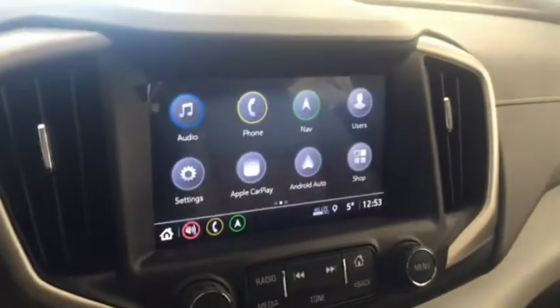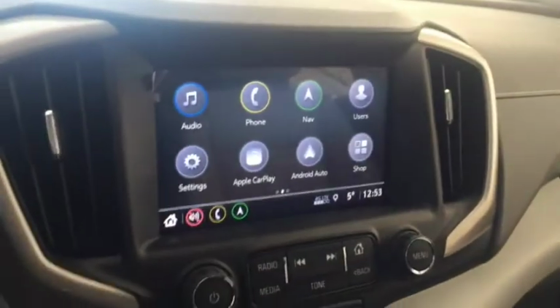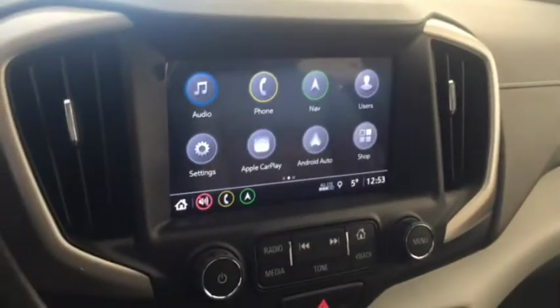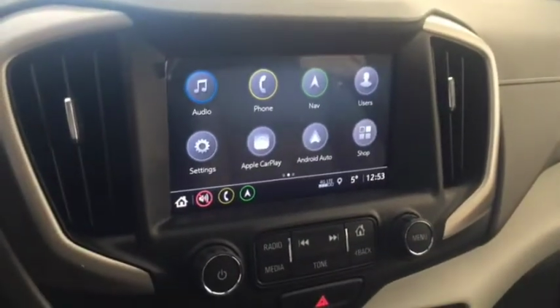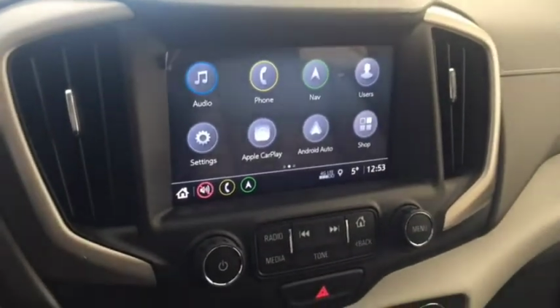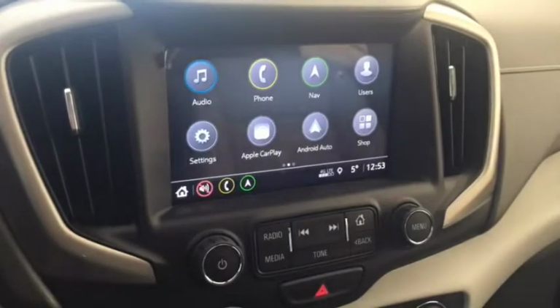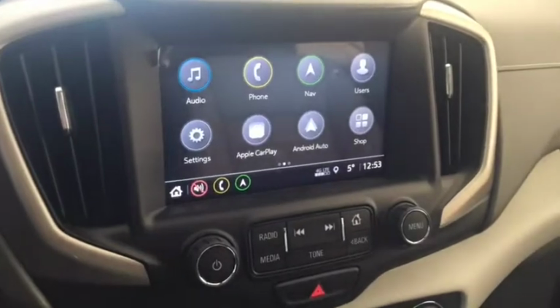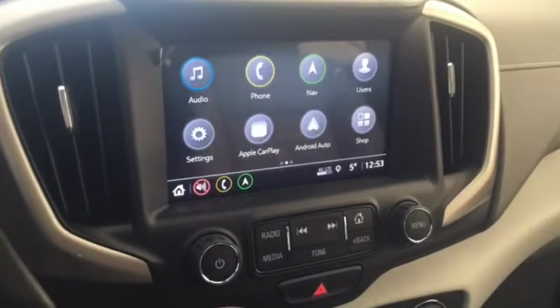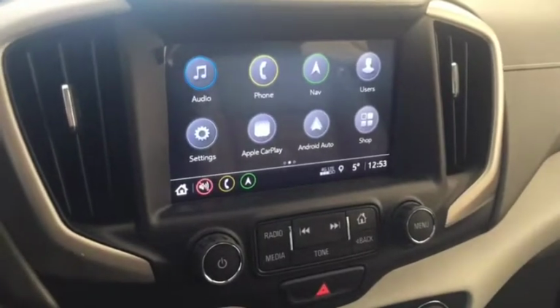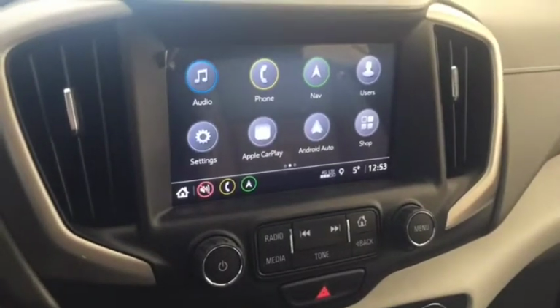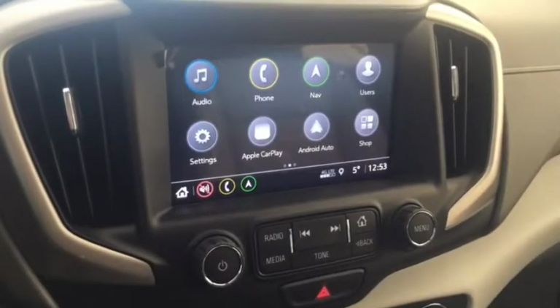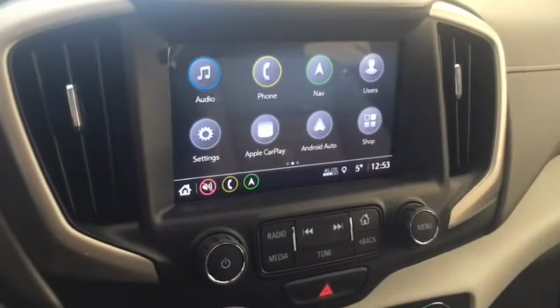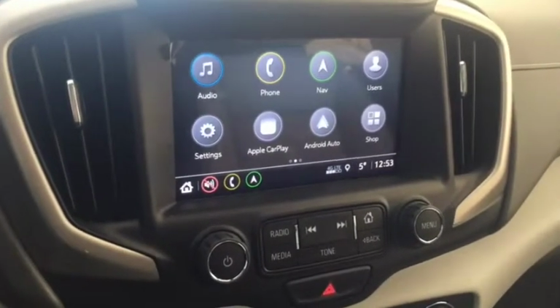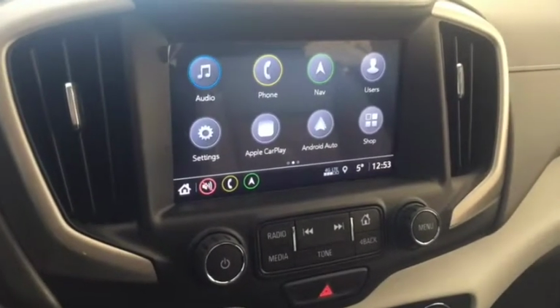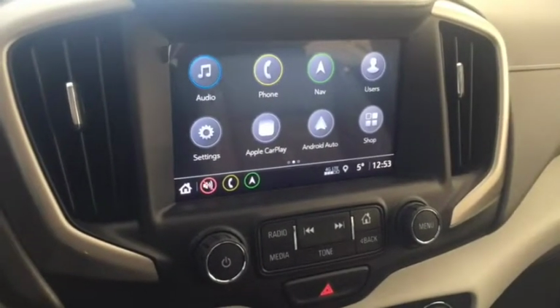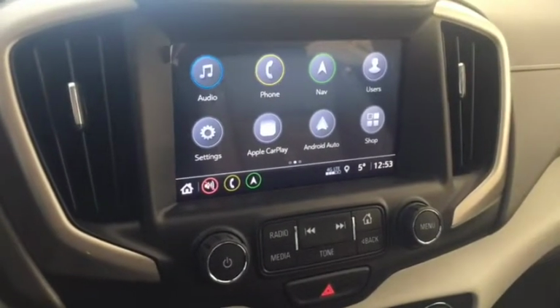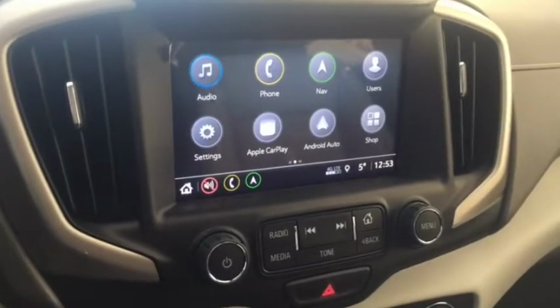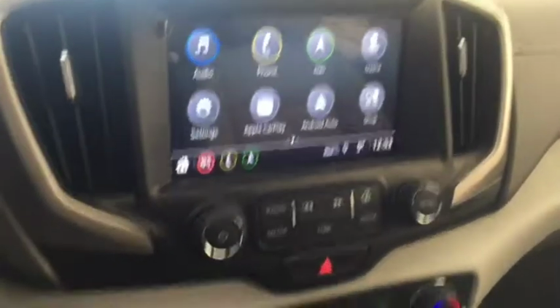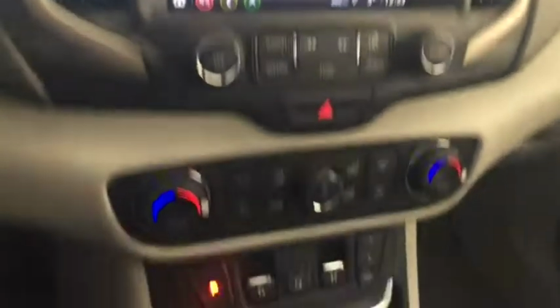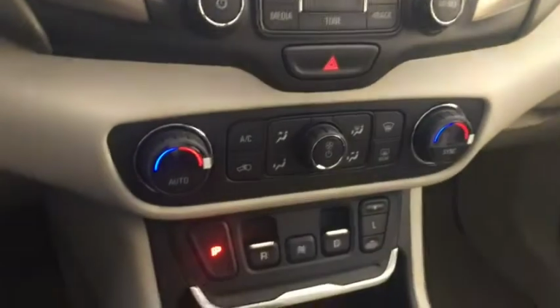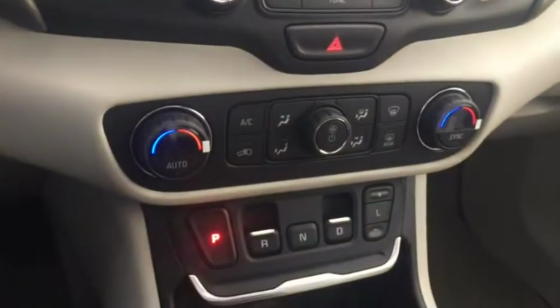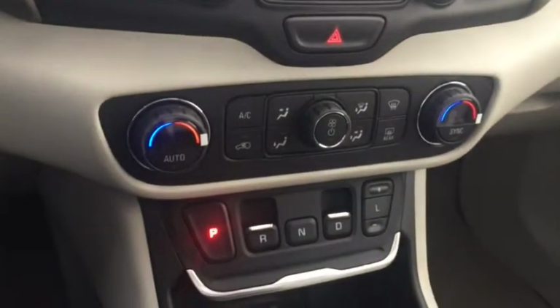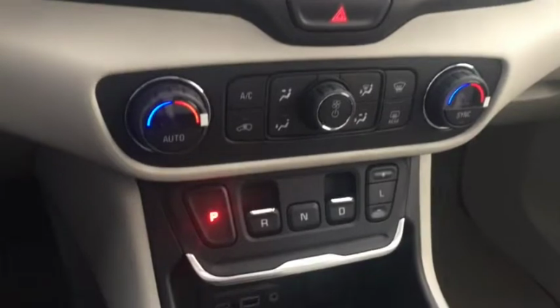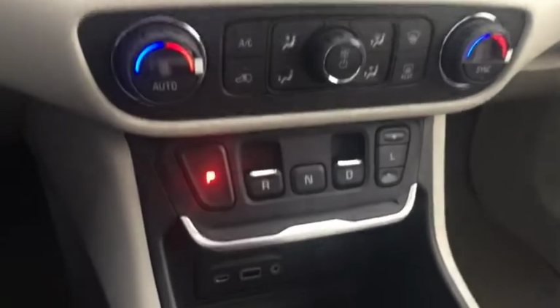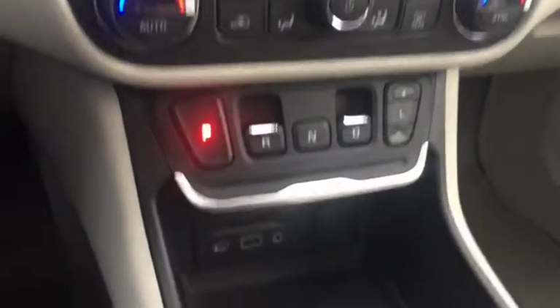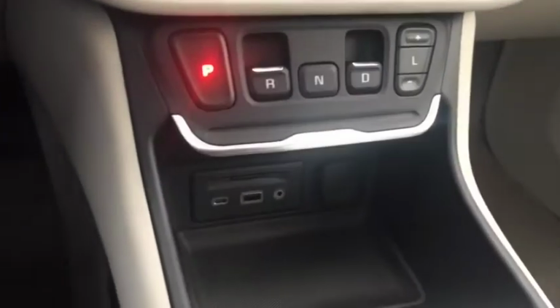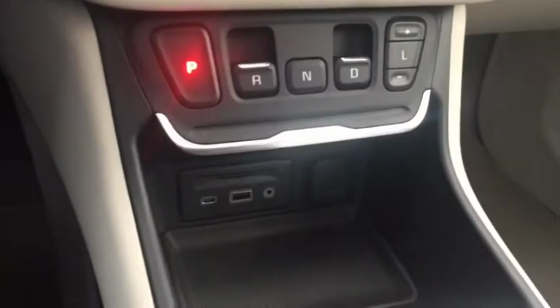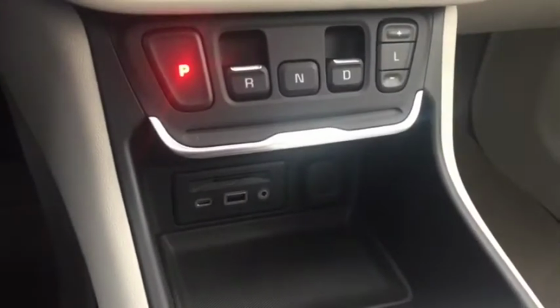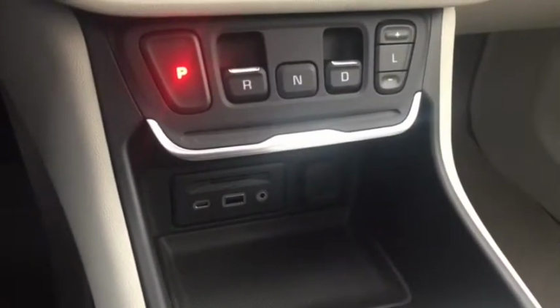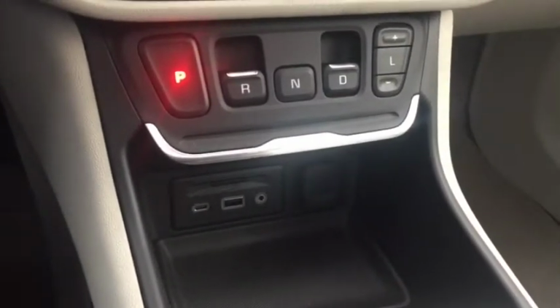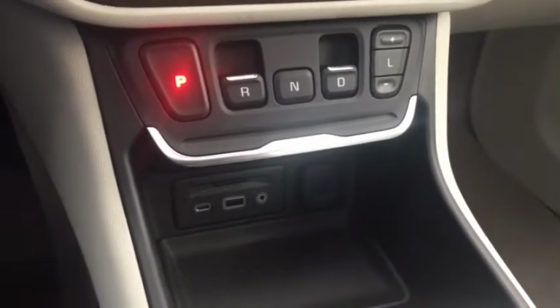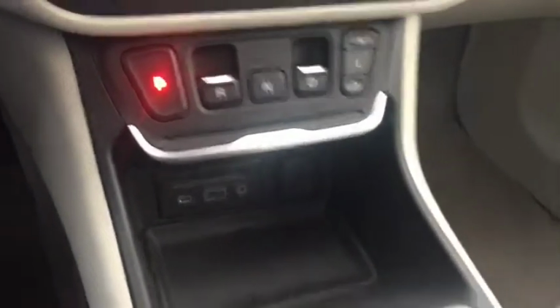There is a screen display with AM FM radio, Sirius XM radio, navigation, rear vision backup camera, climate controls, USB port, and auxiliary input.